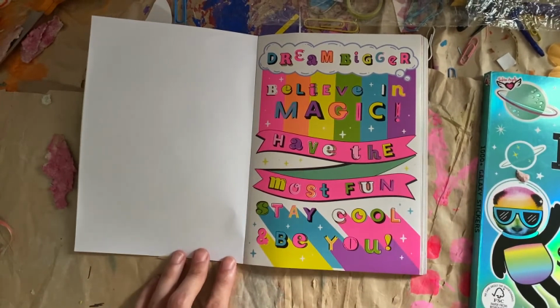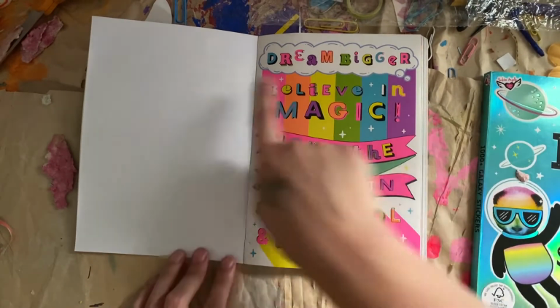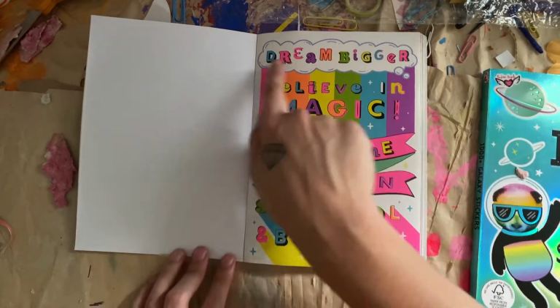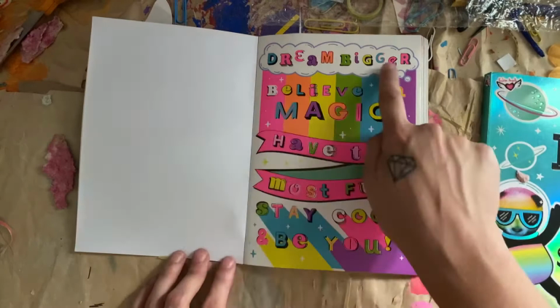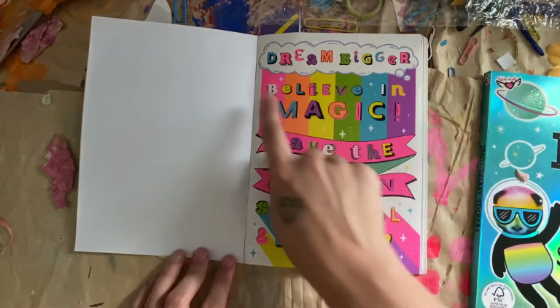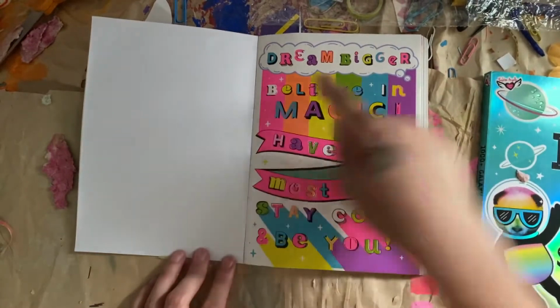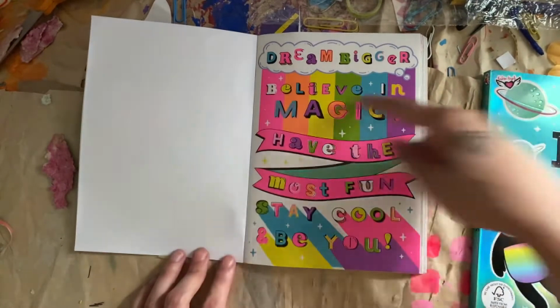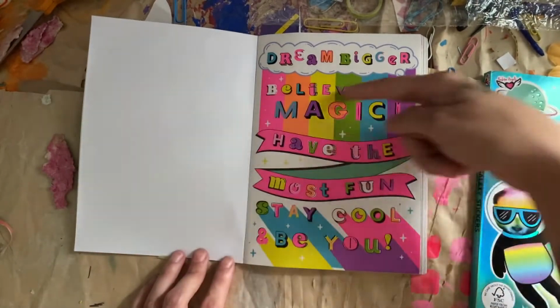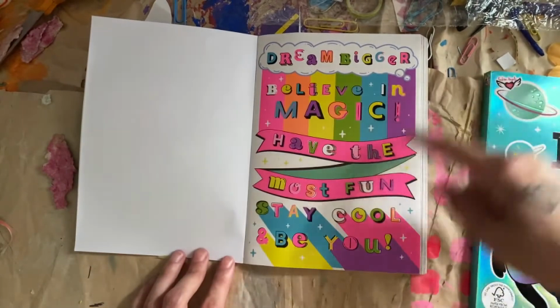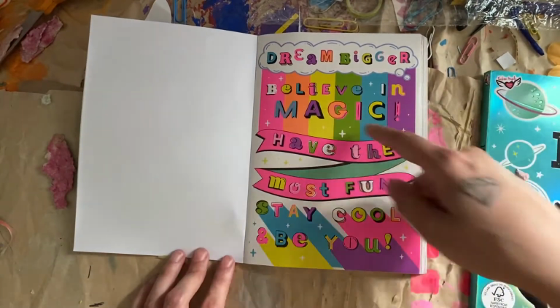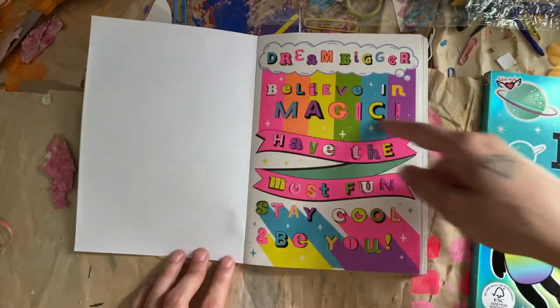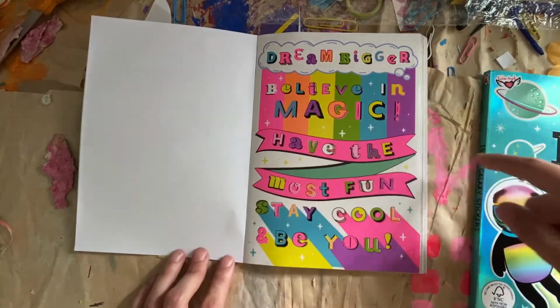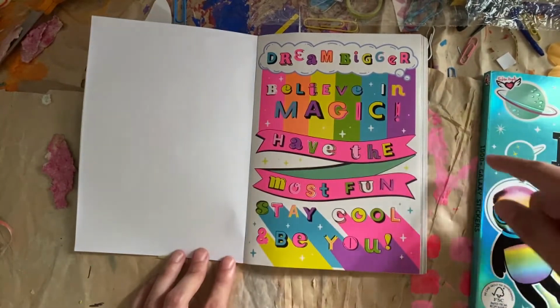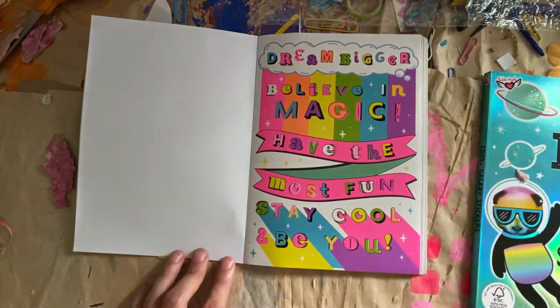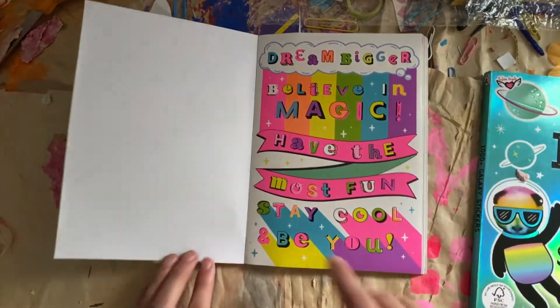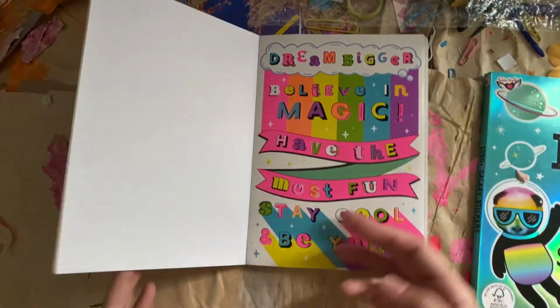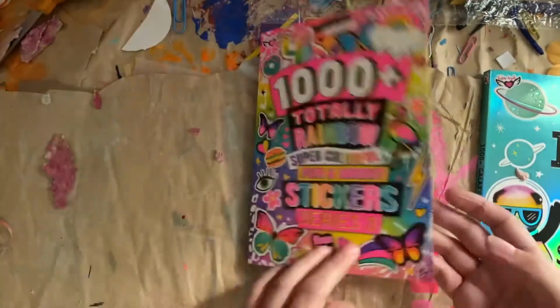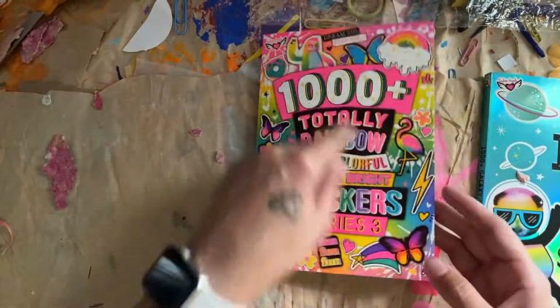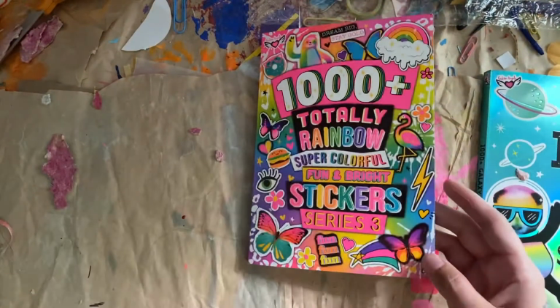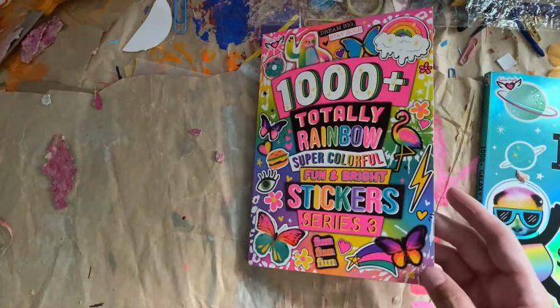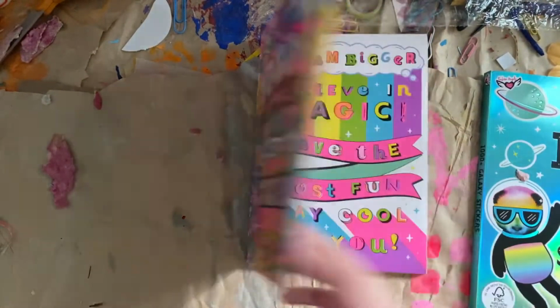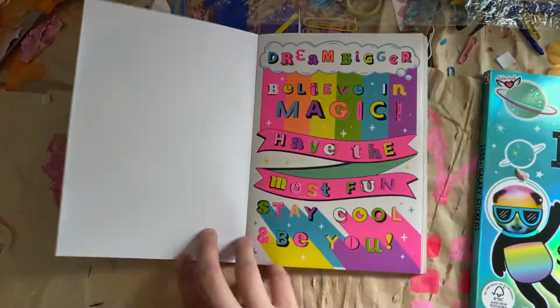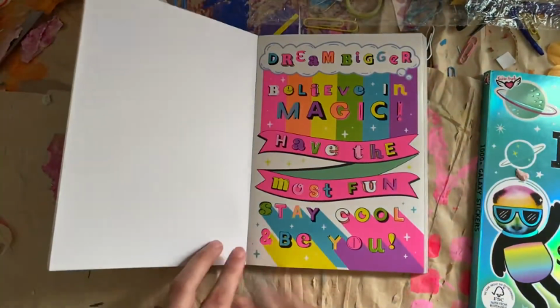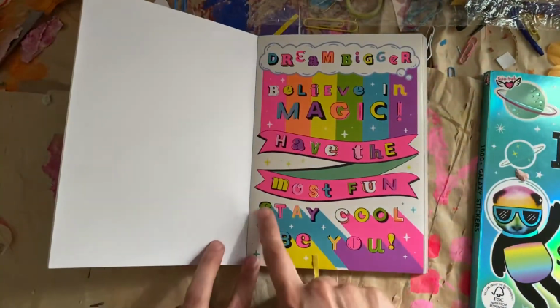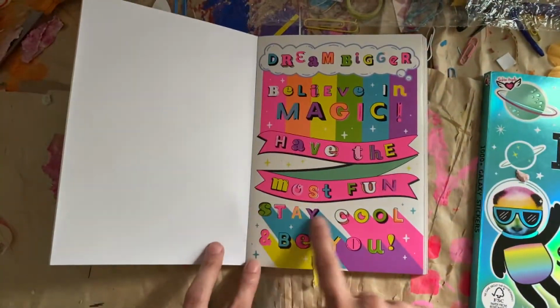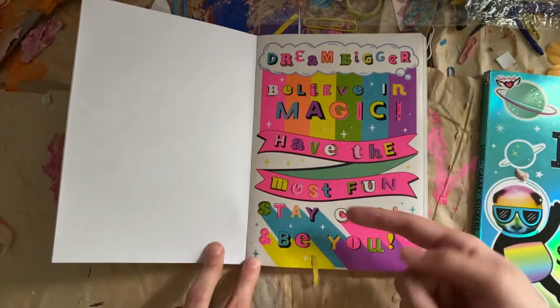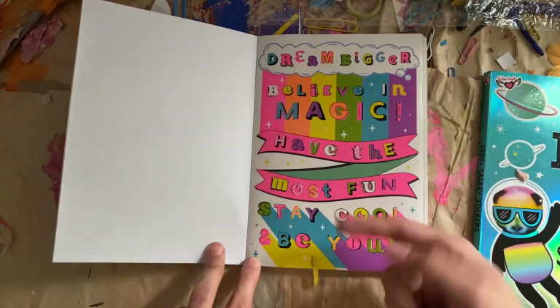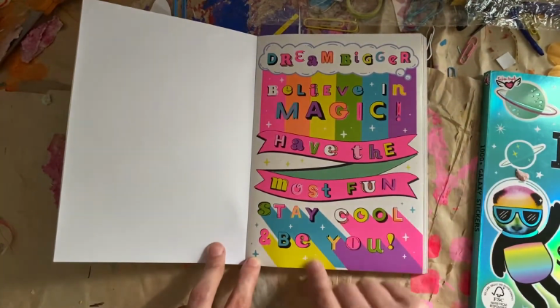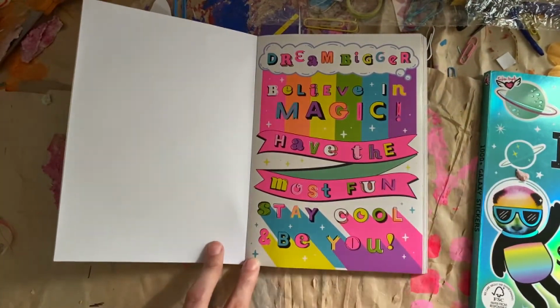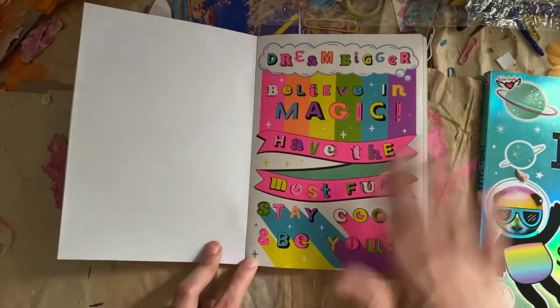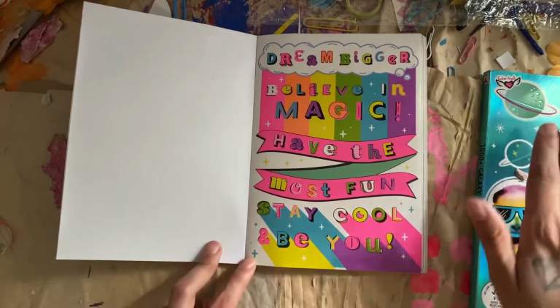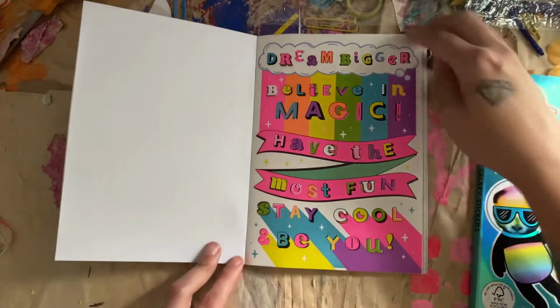Every one of these words — I mean letters — are individual stickers. So that's probably how they got to 1000. Because S-T-A-Y, that's four stickers right there. Which is okay. Totally okay.